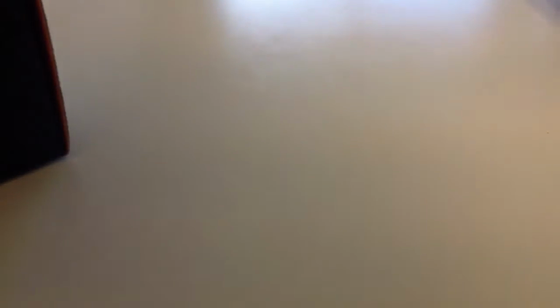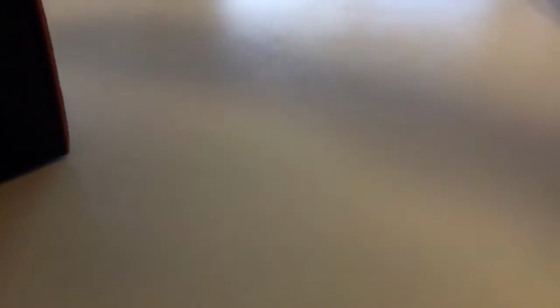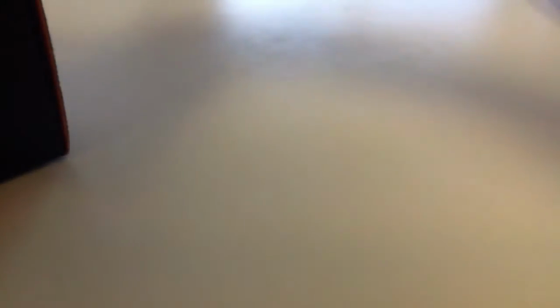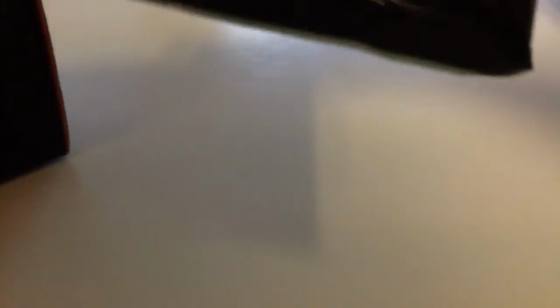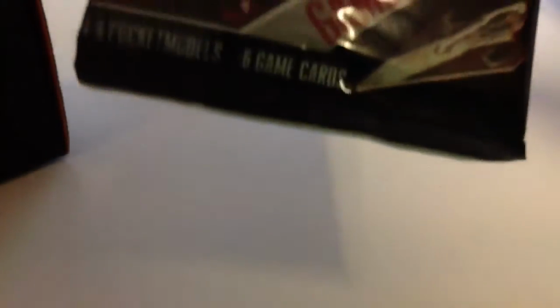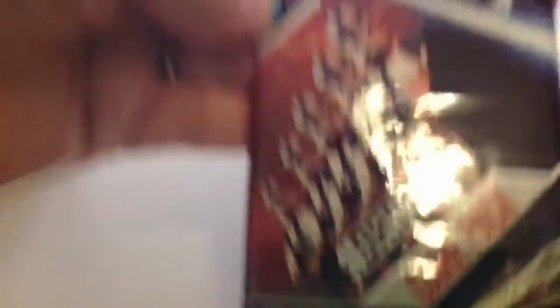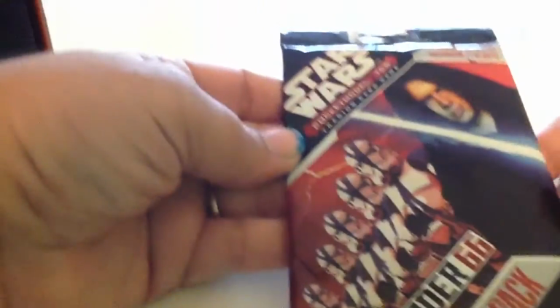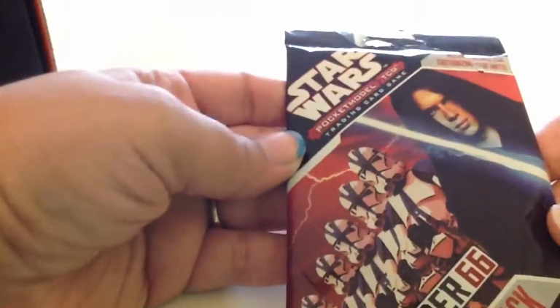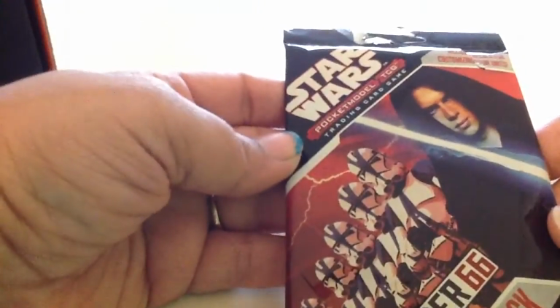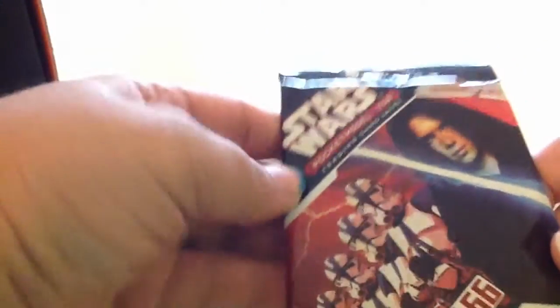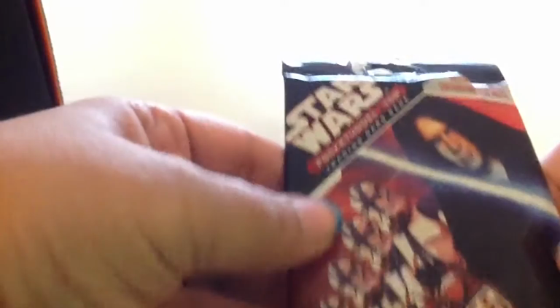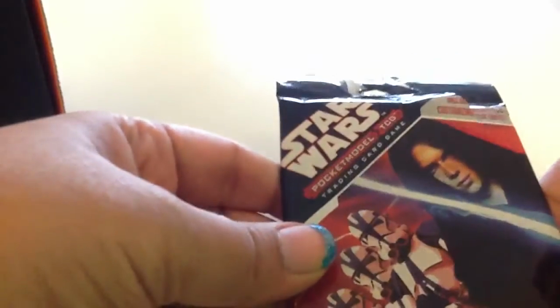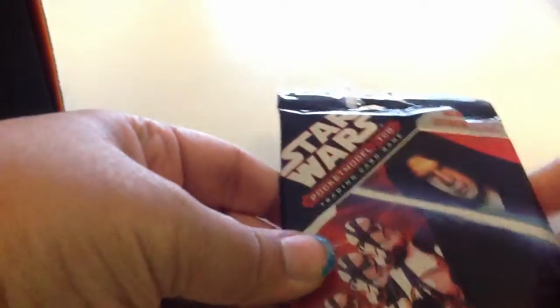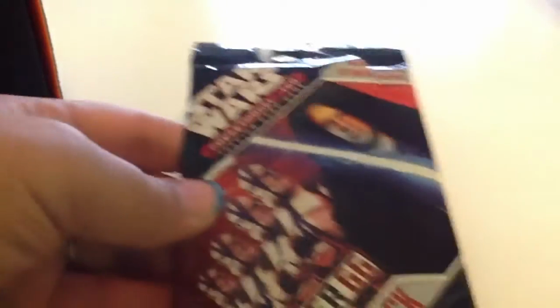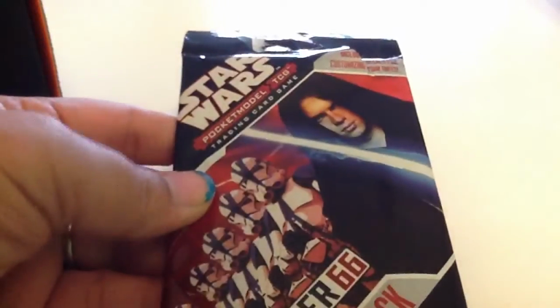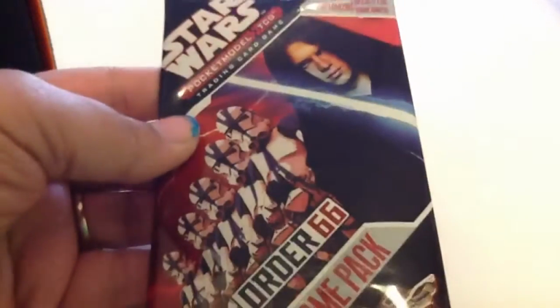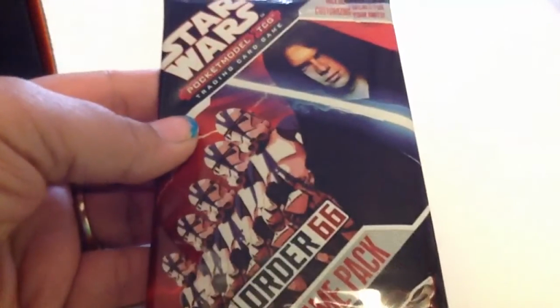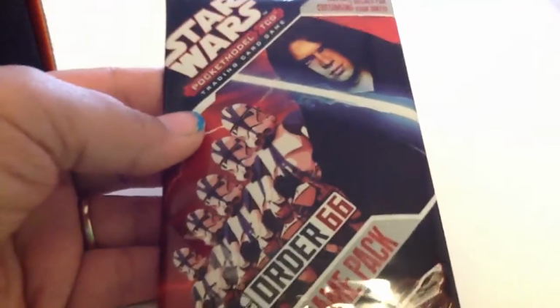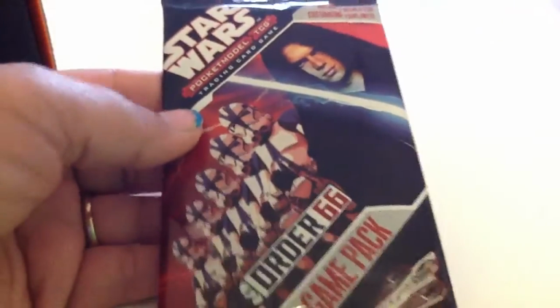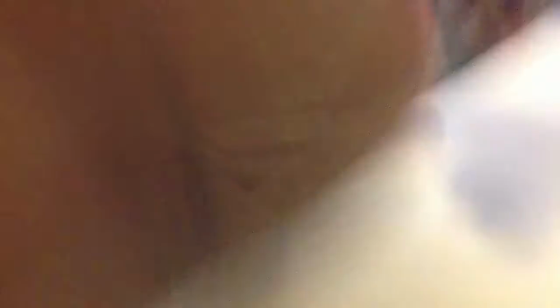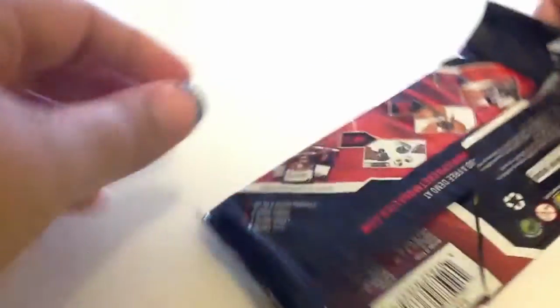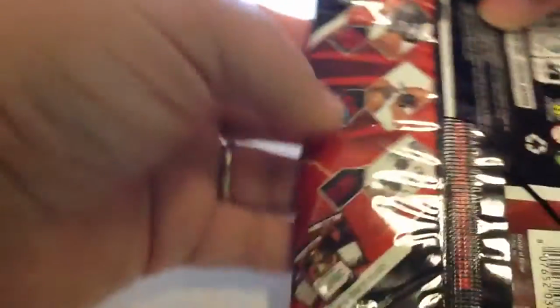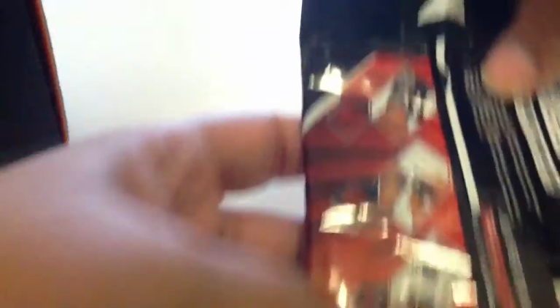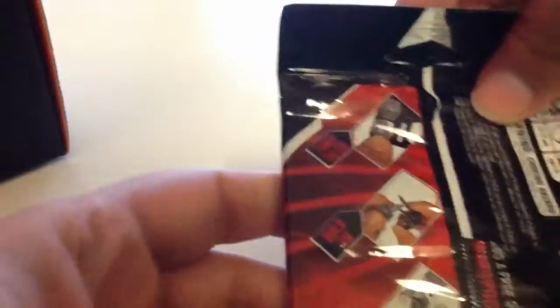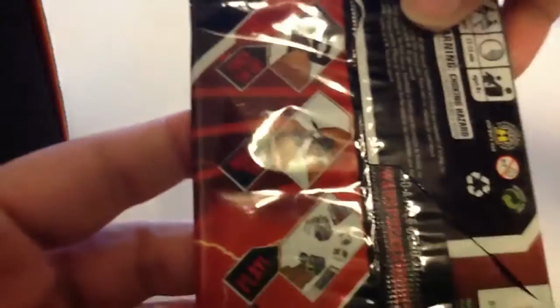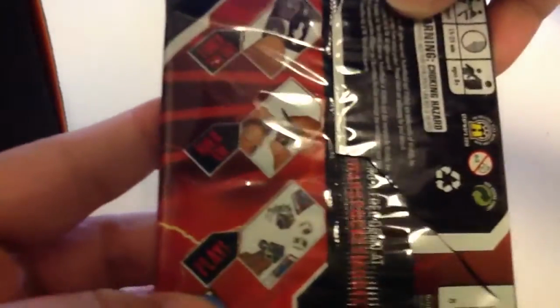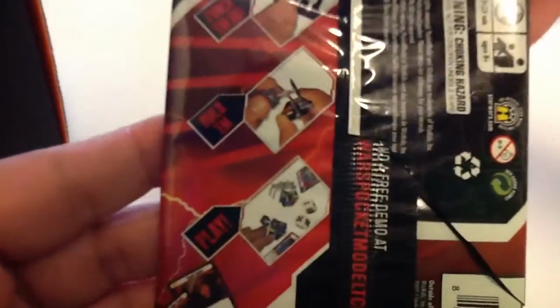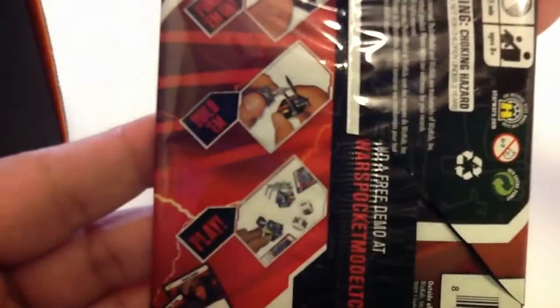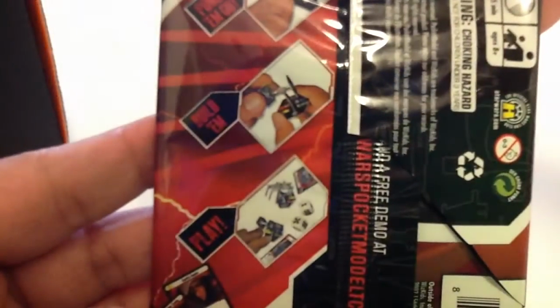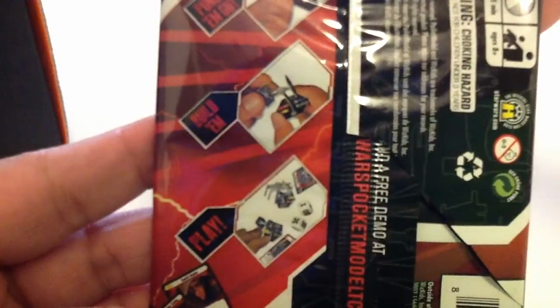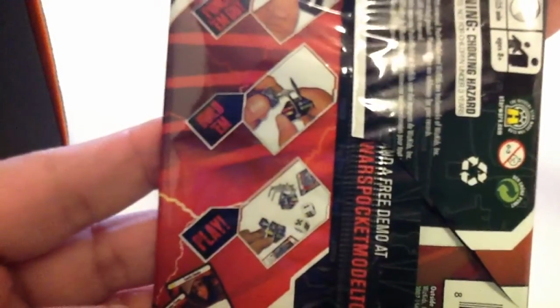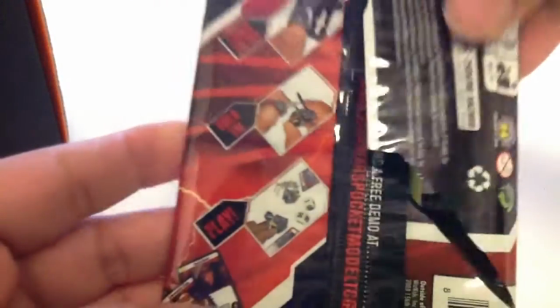You also get the Star Wars trading card game. It's already open but it has 3D models that you can build and play with.